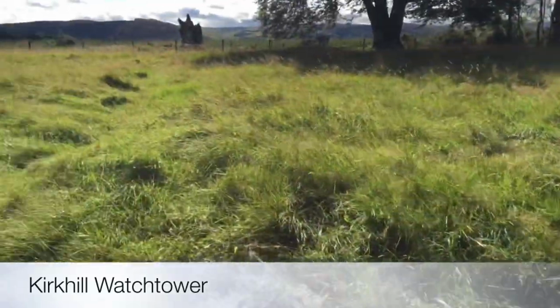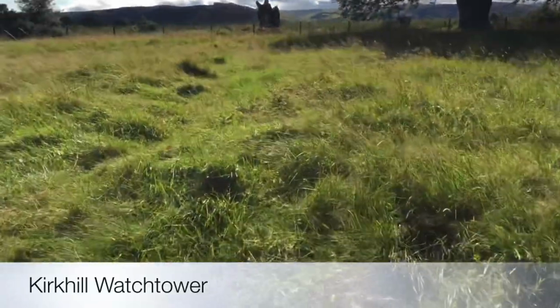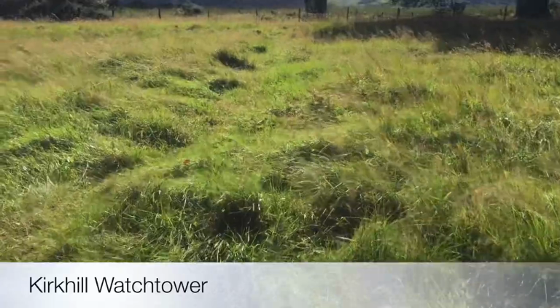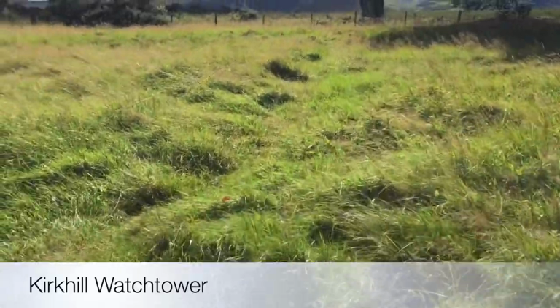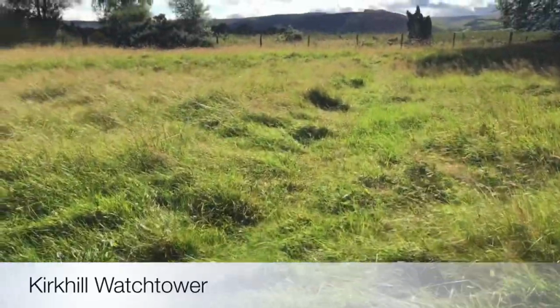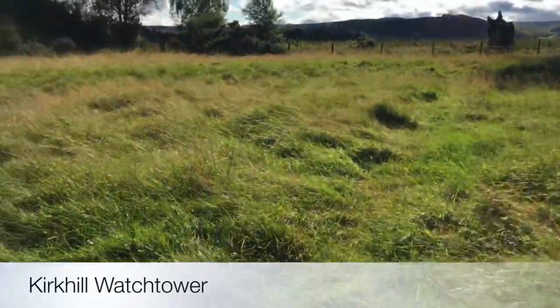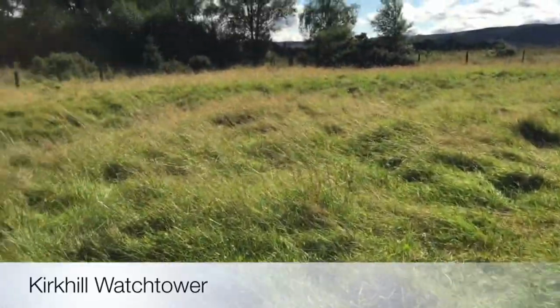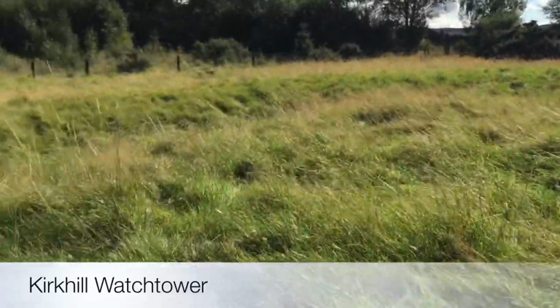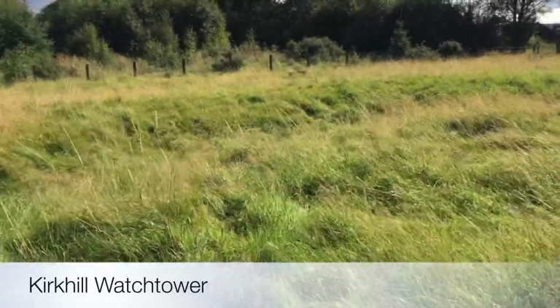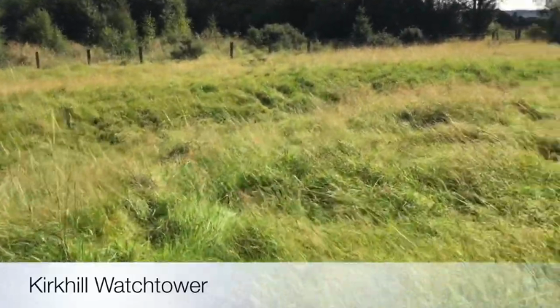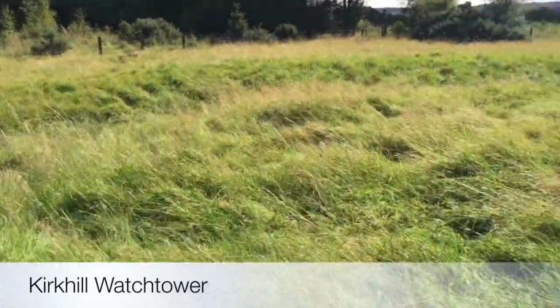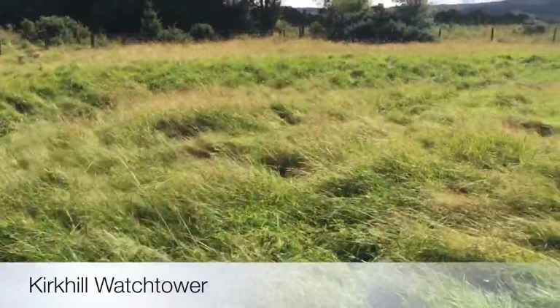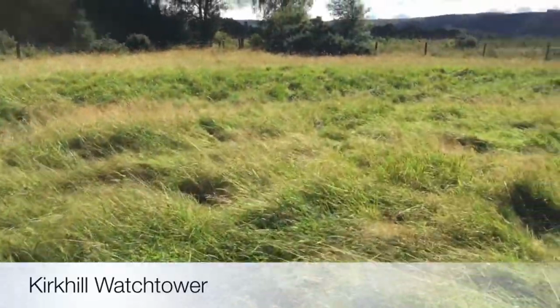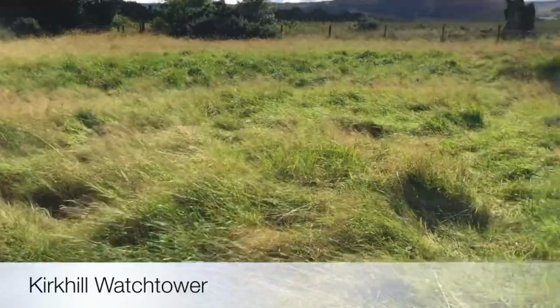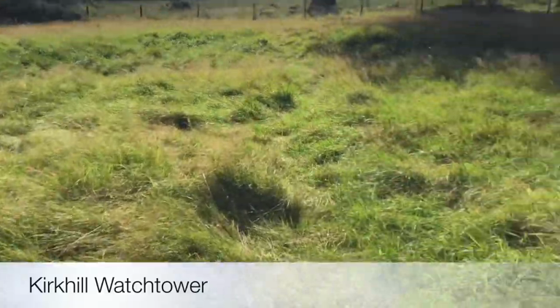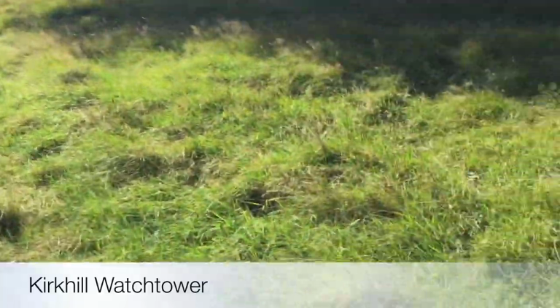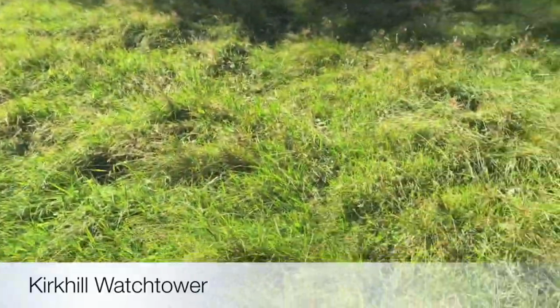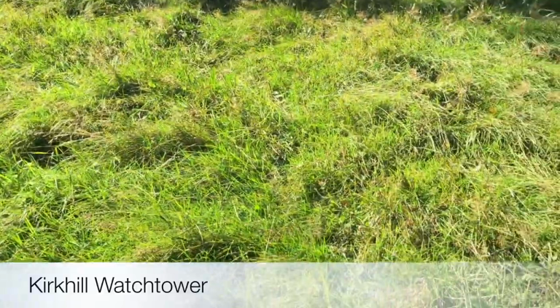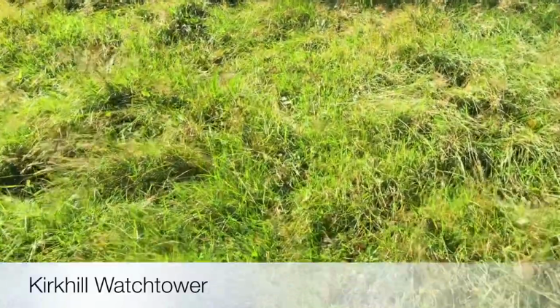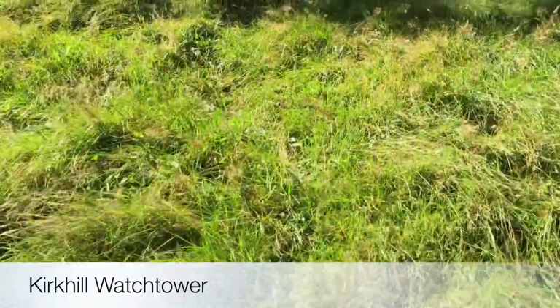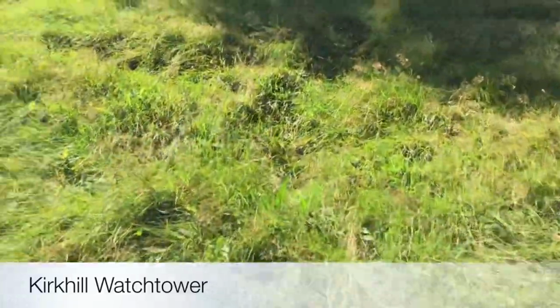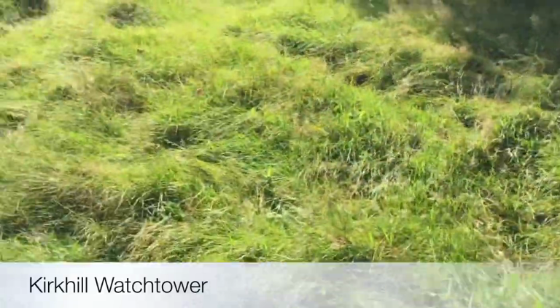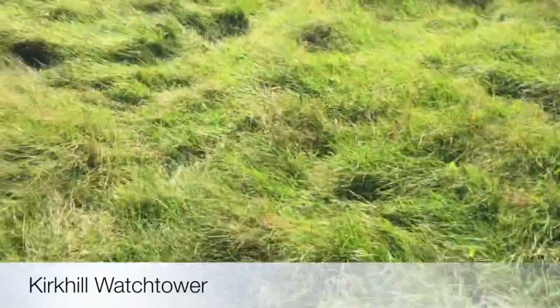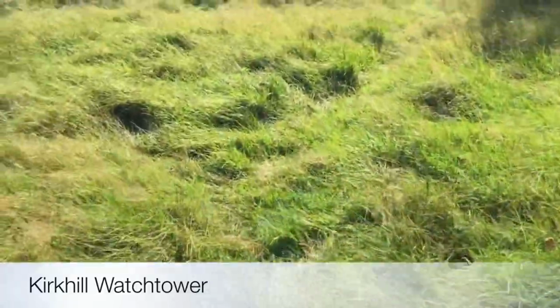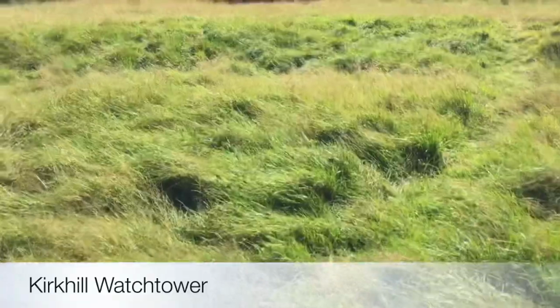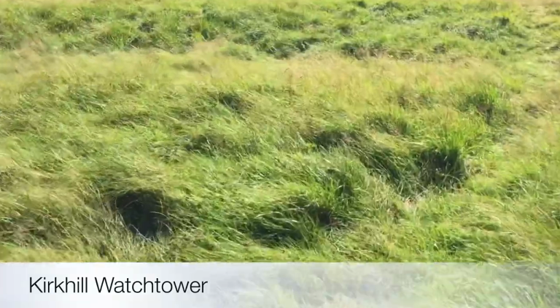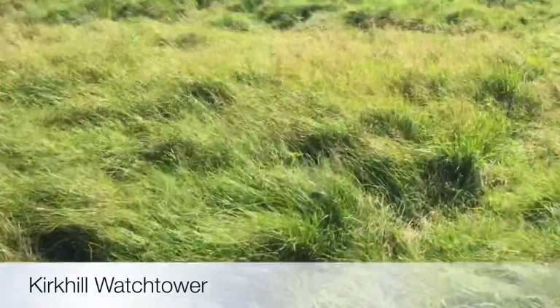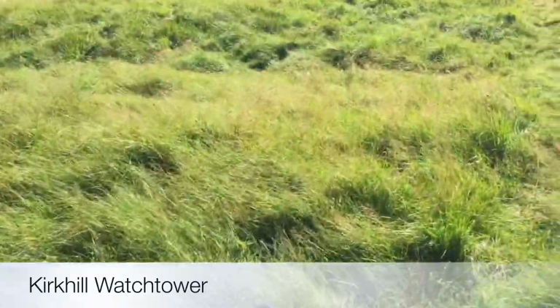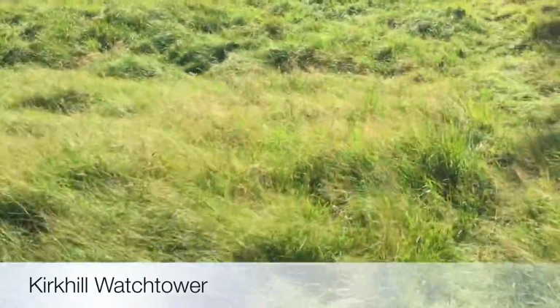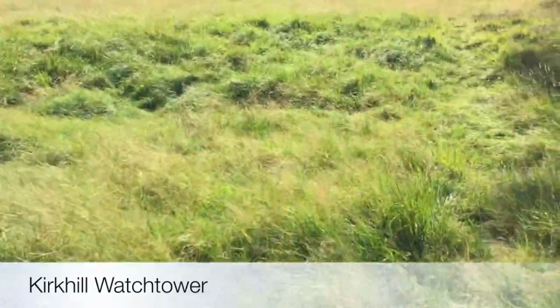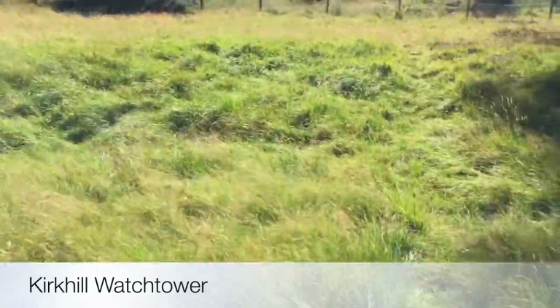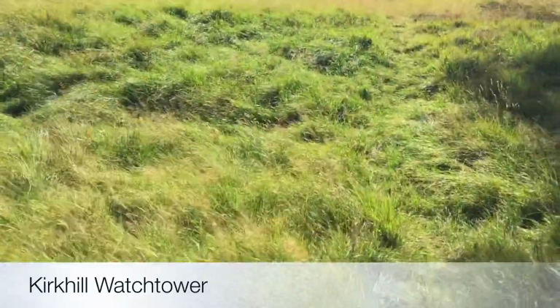Sitting in the center here would have been a strong fortified wooden timber building, with four huge posts in the middle which have obviously now long since decayed, and it was probably two or three stories high.